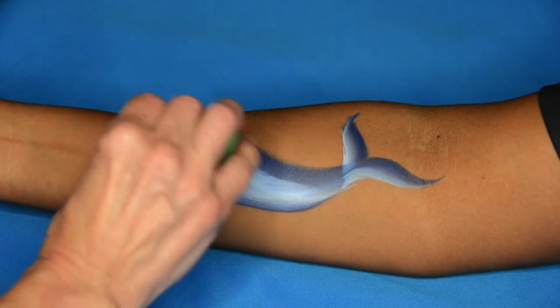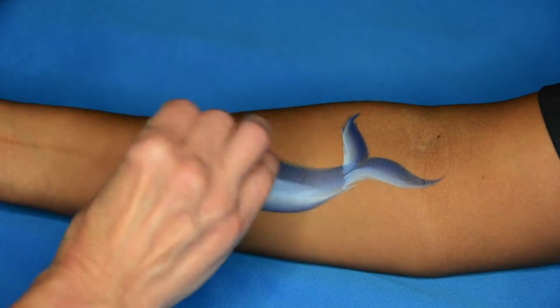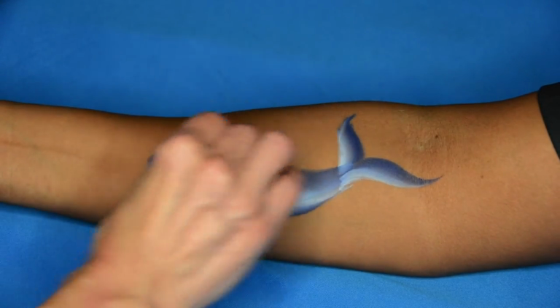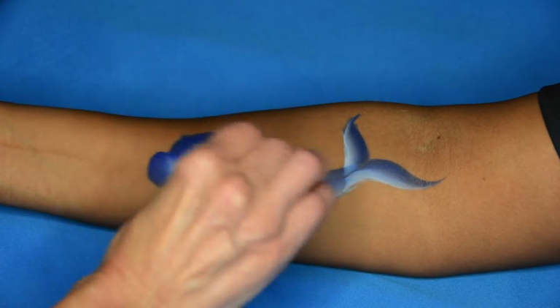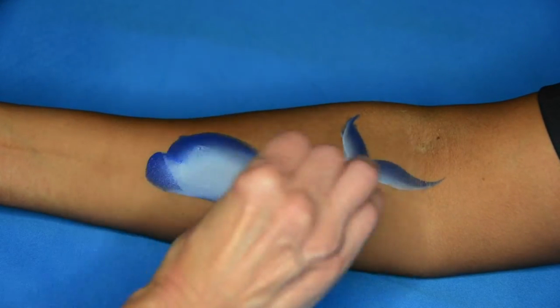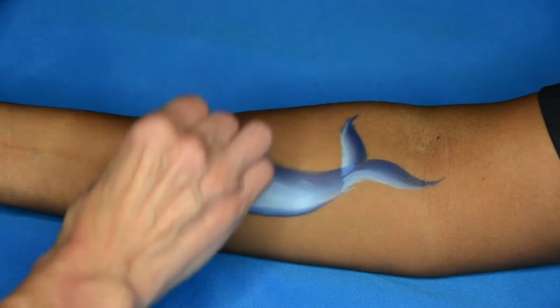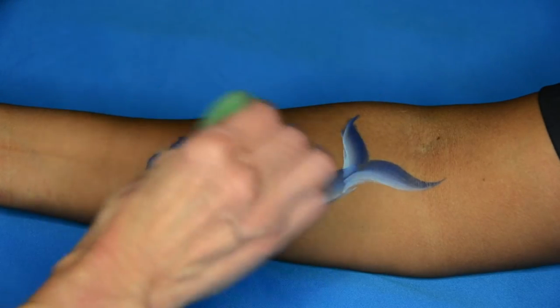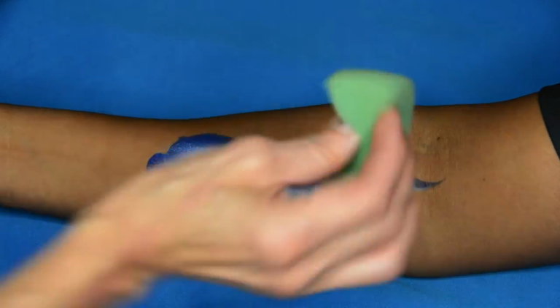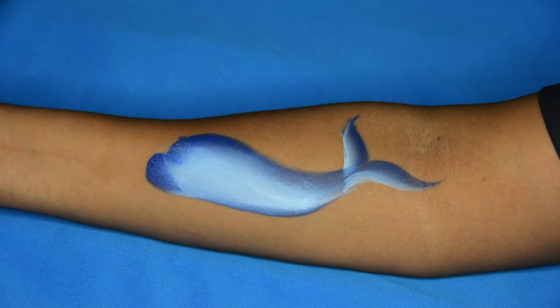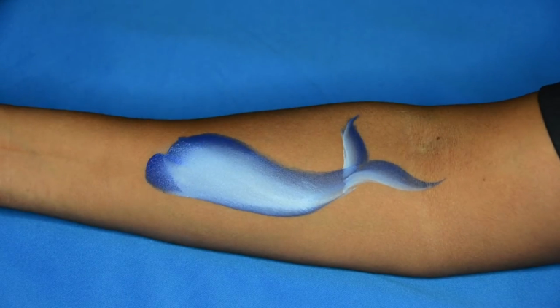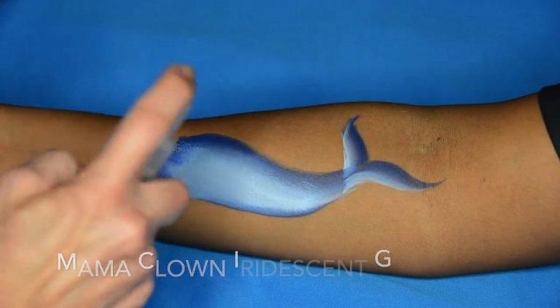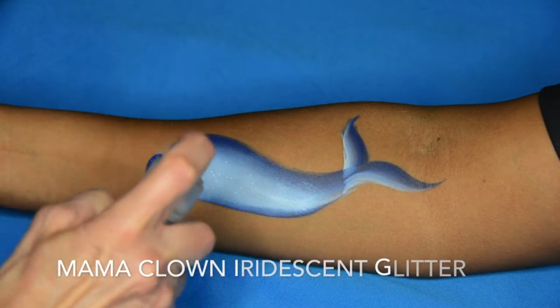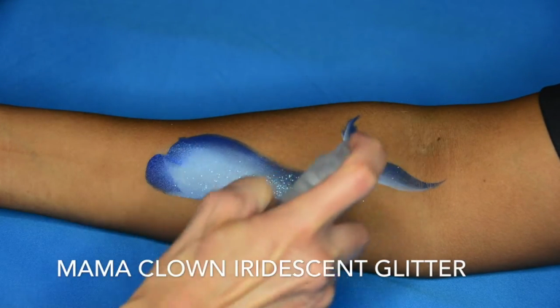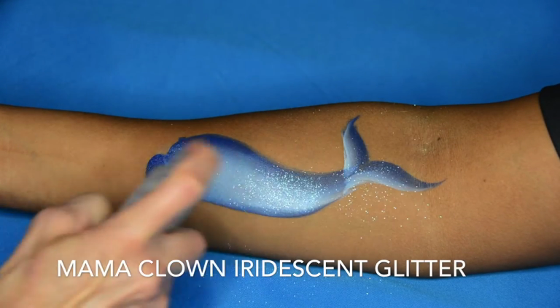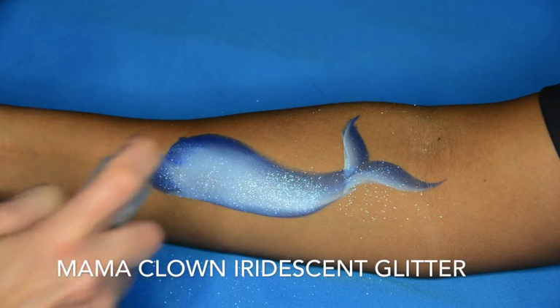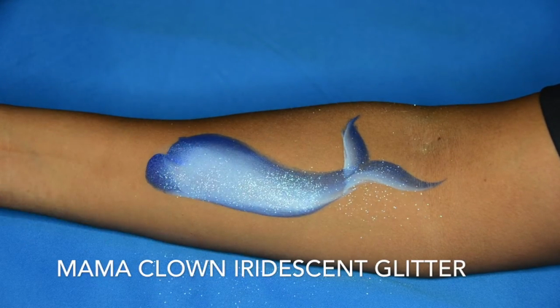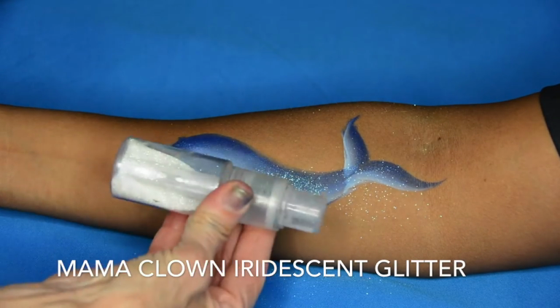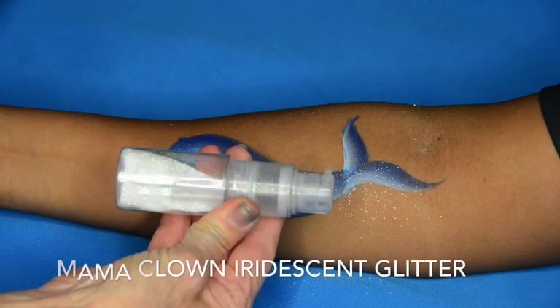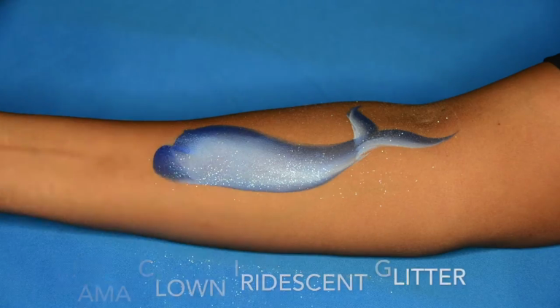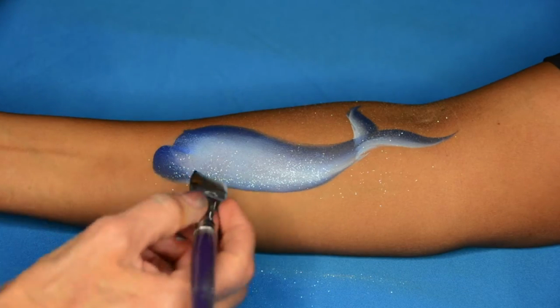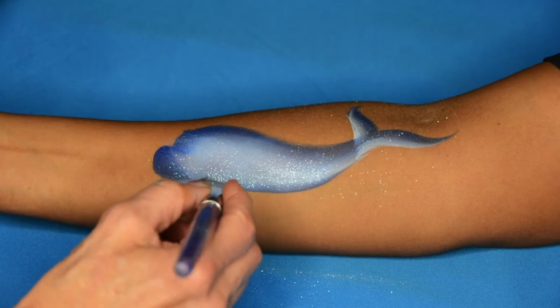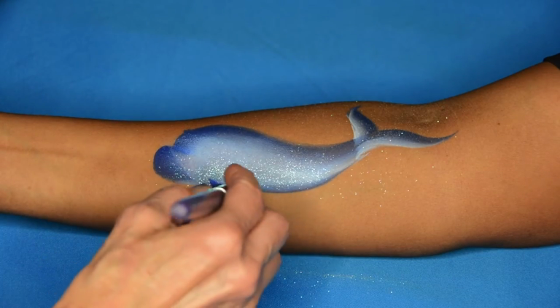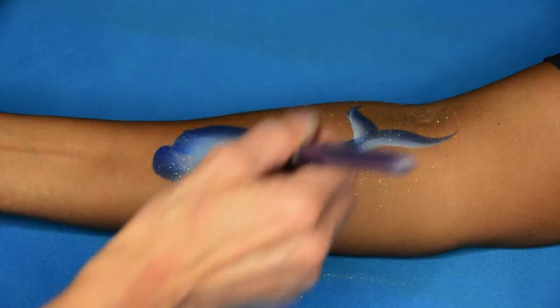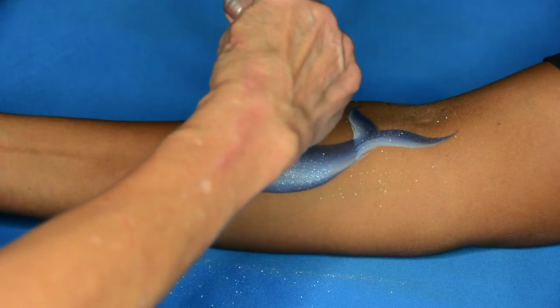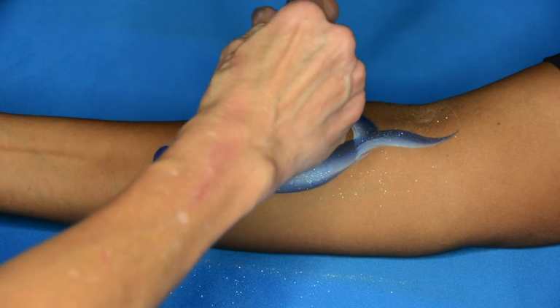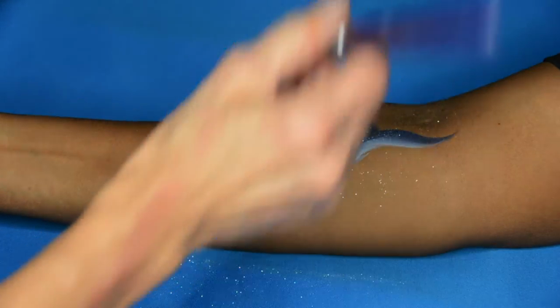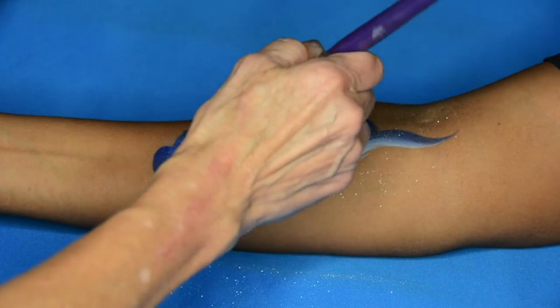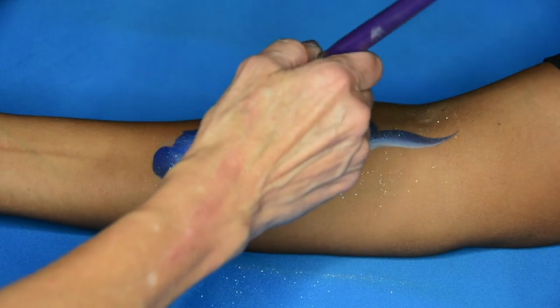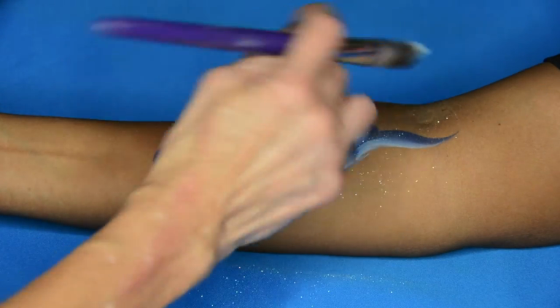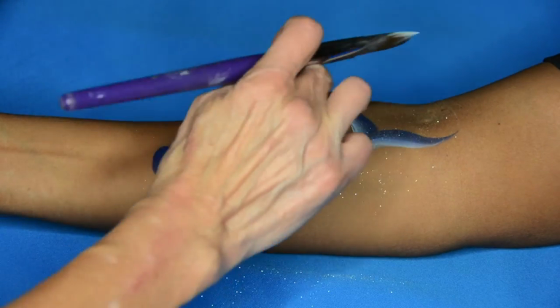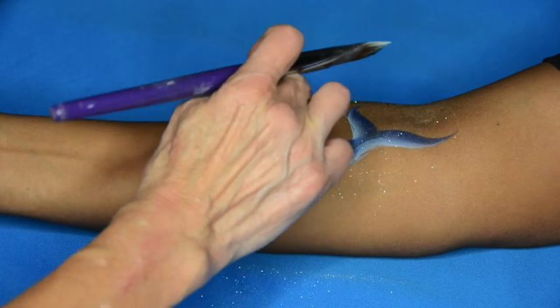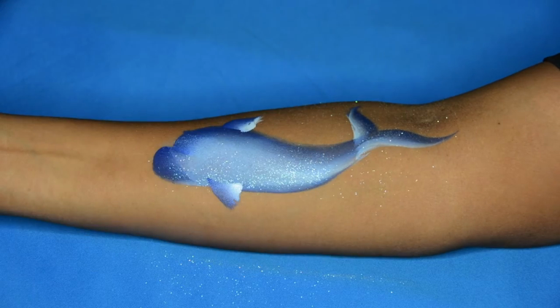You can take a sponge and just blend it out. I spray Mama Clown iridescent glitter to make it nice and sparkly. And don't forget to add the top fin and the bottom fin.